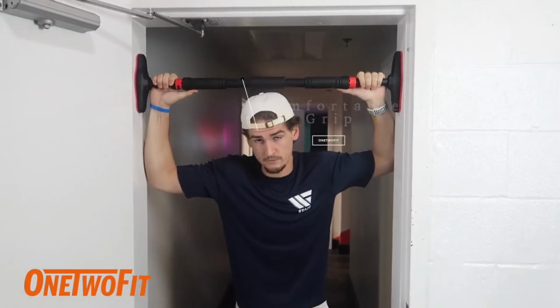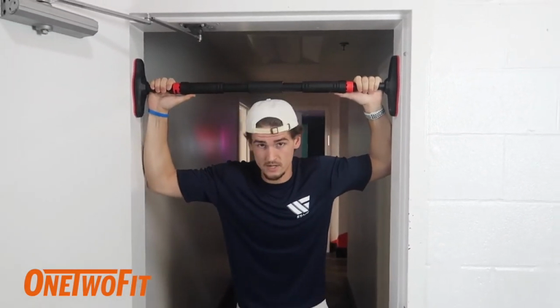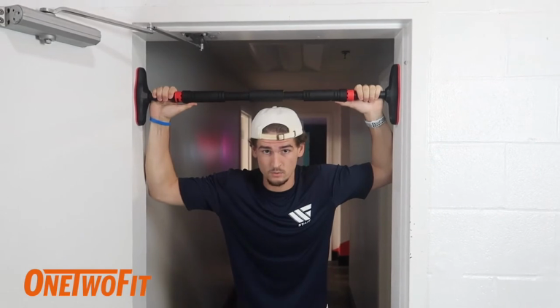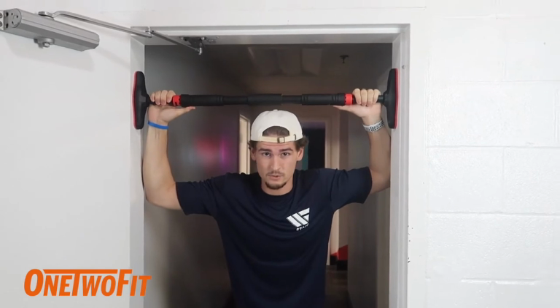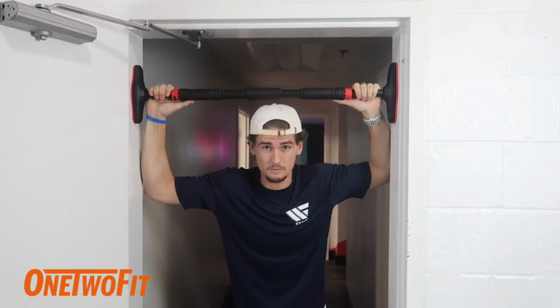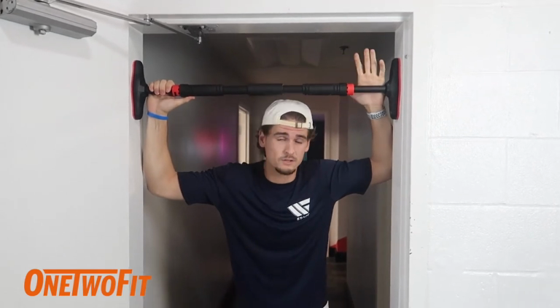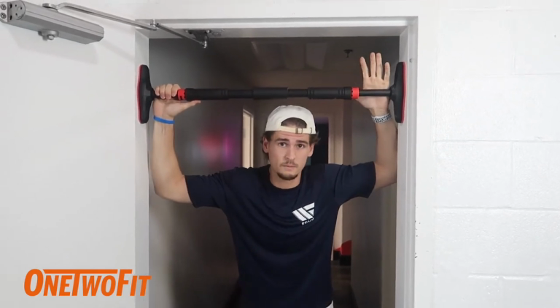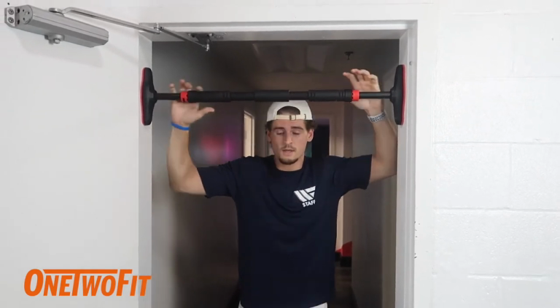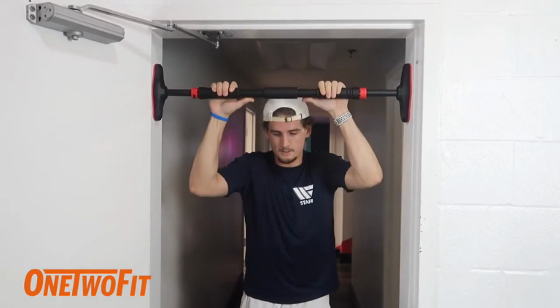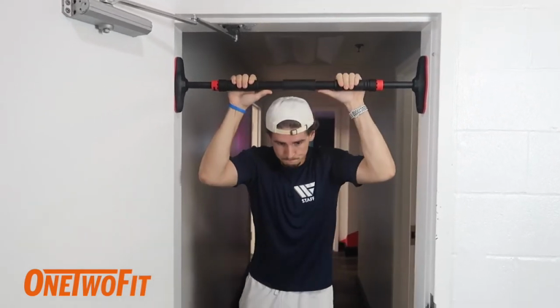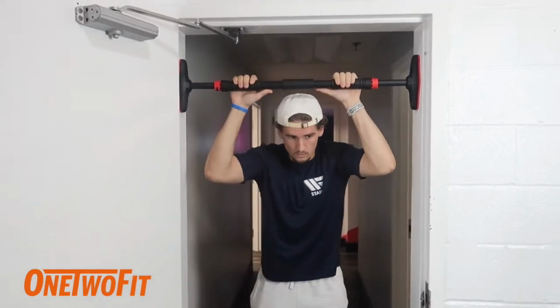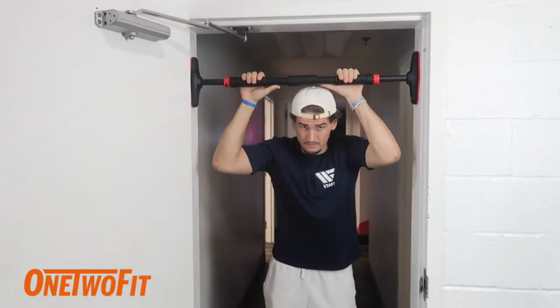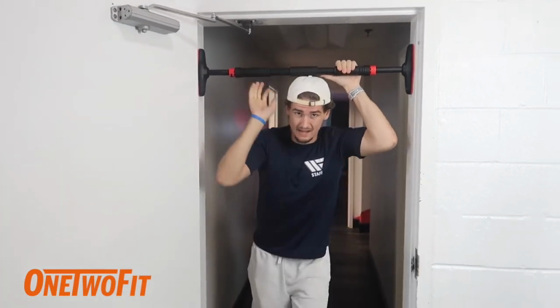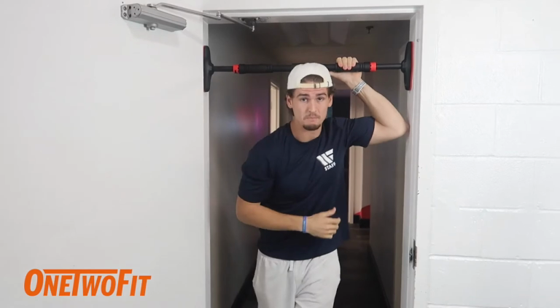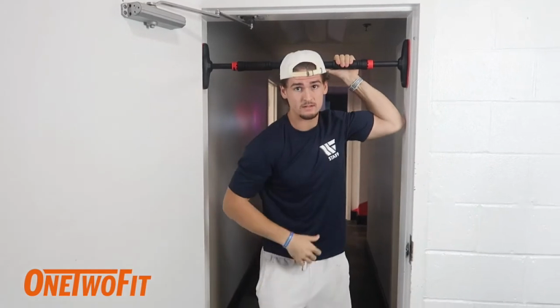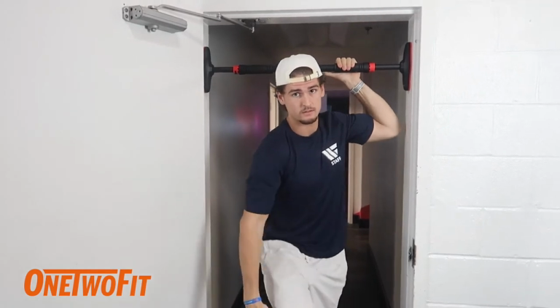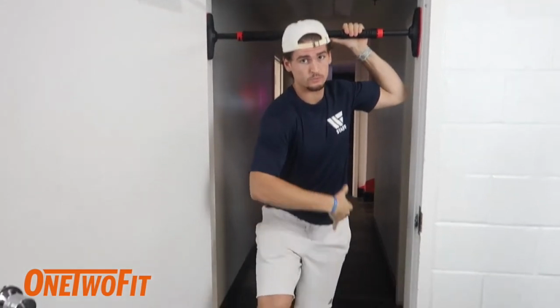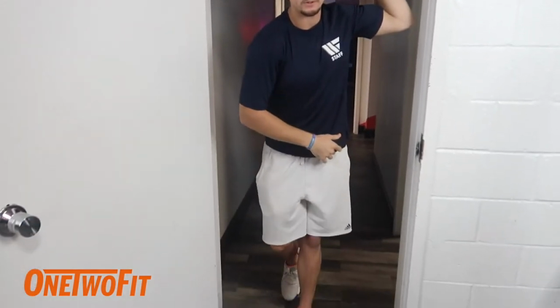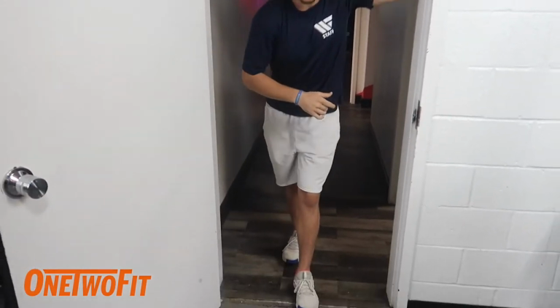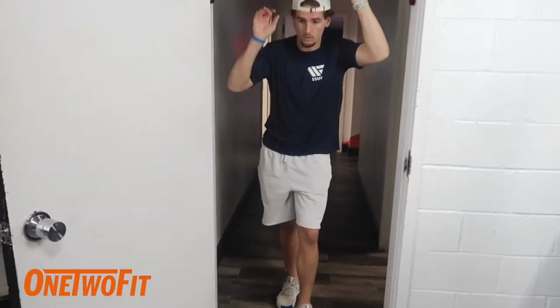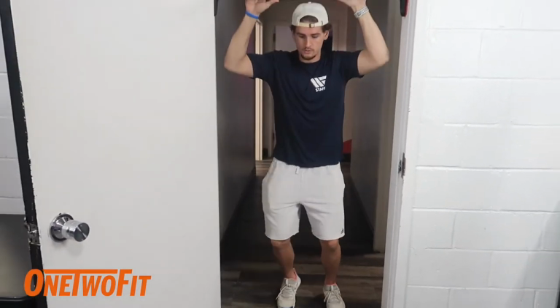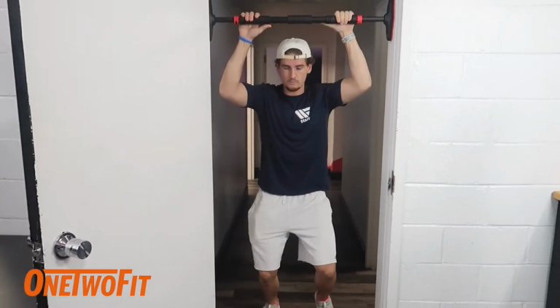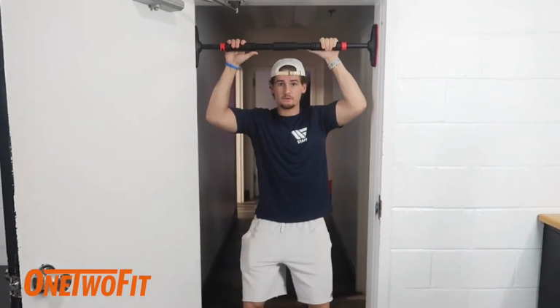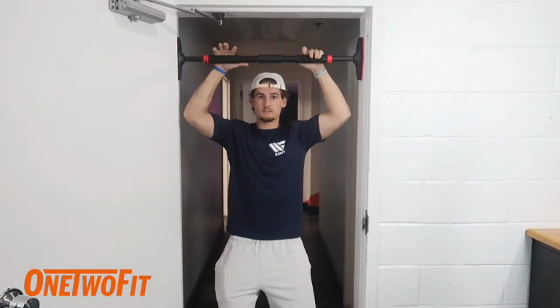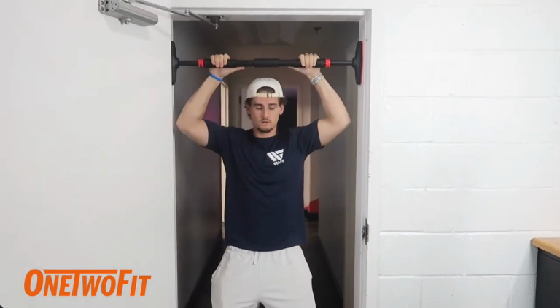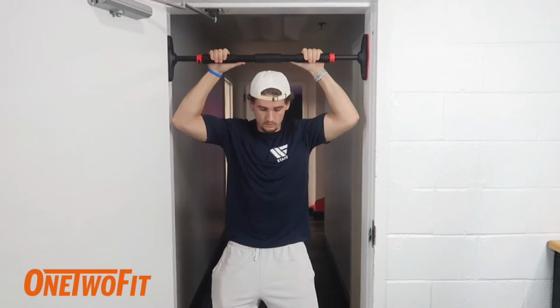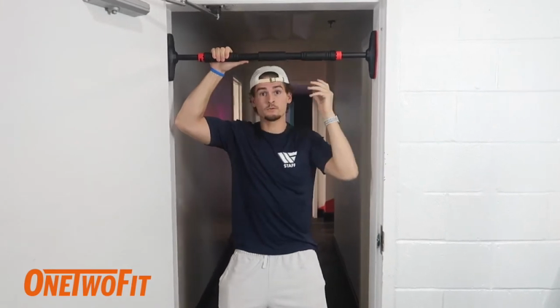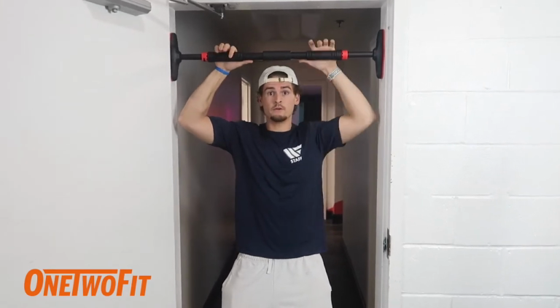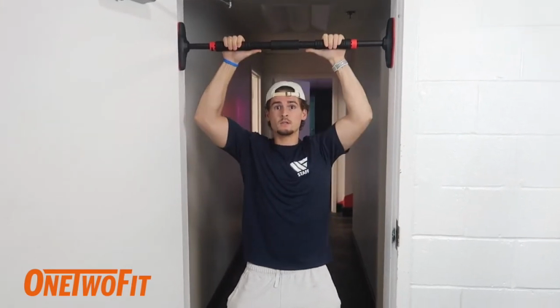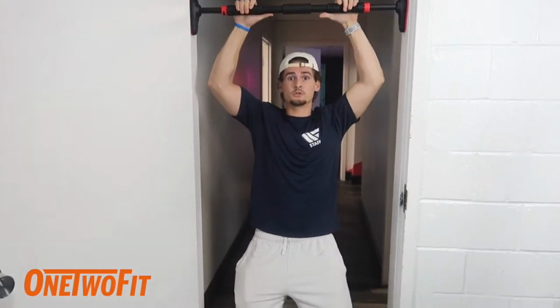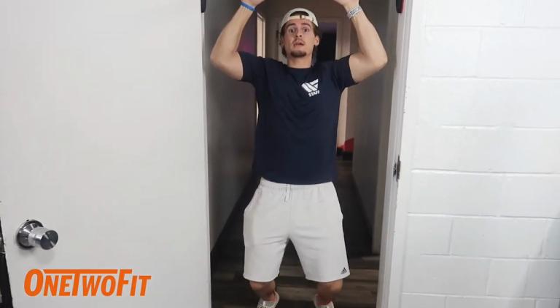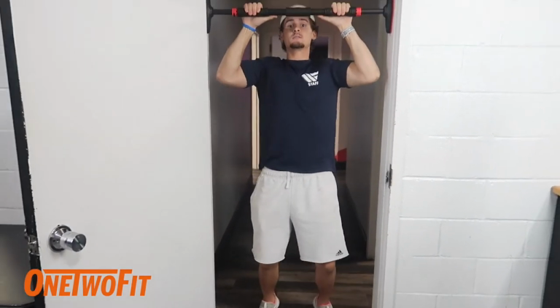First exercise we're gonna demonstrate is pull-ups. If you can't do pull-ups, what I recommend is getting either a band to wrap around your leg, or you can use your body weight for assistance. So if it's low enough and if you're tall enough, you can push up with your hands or with your feet as well.